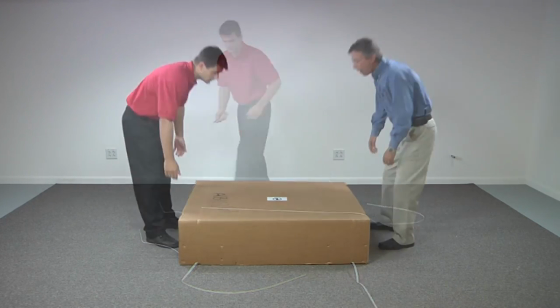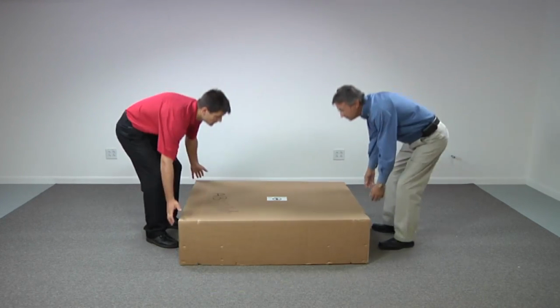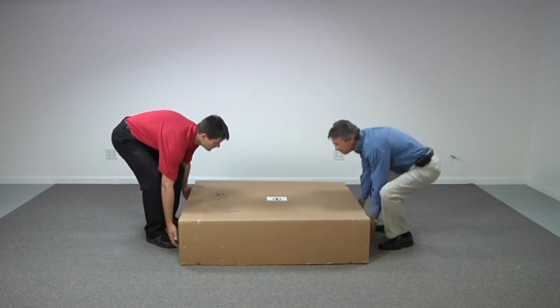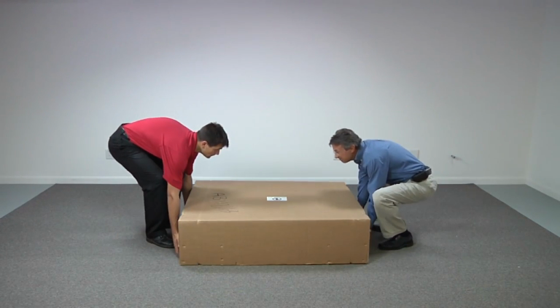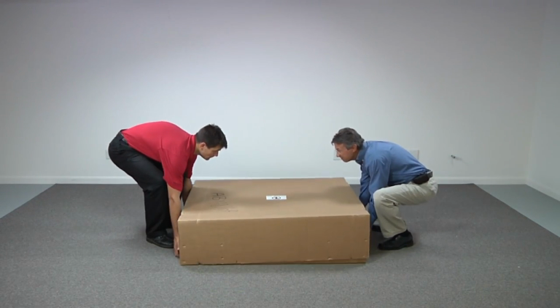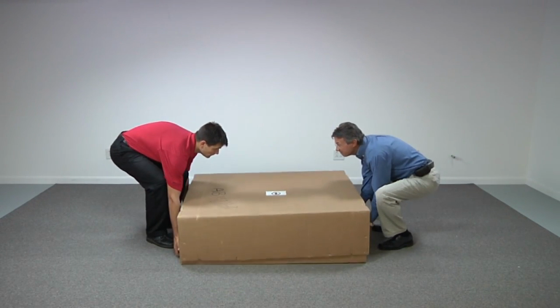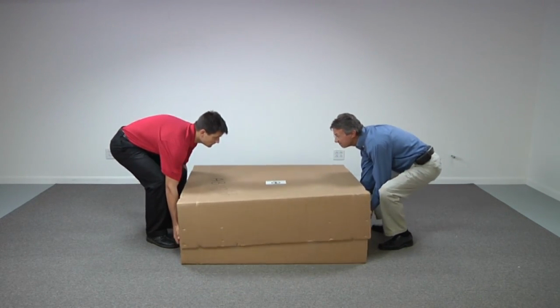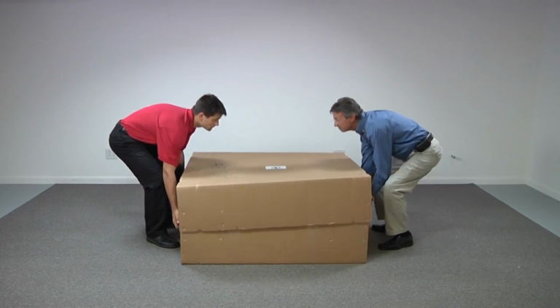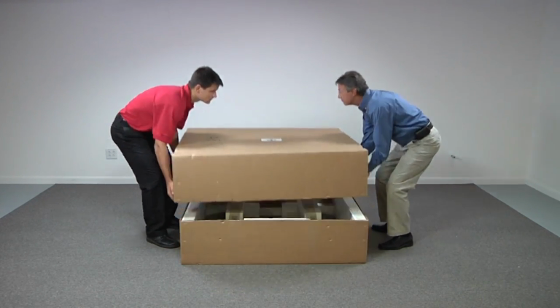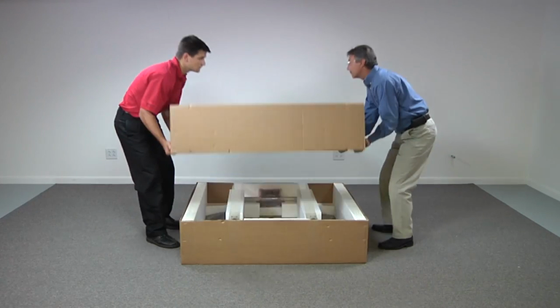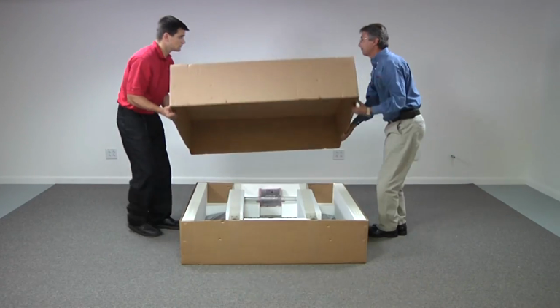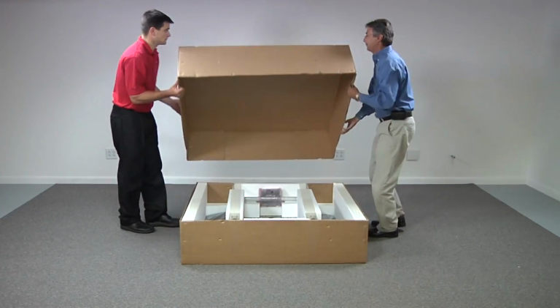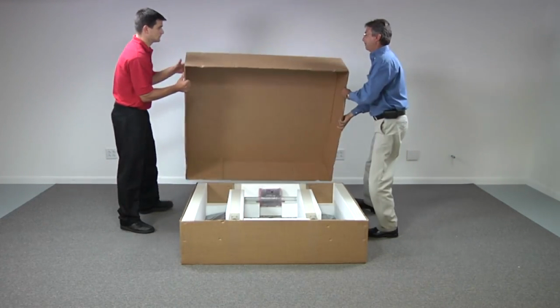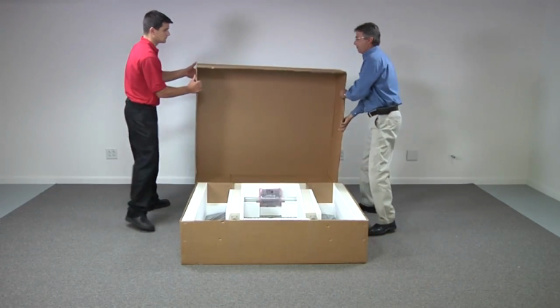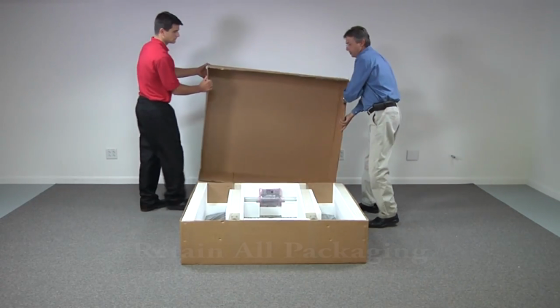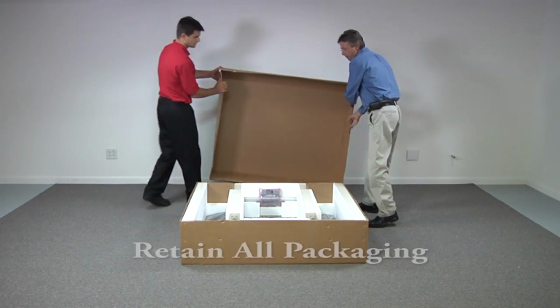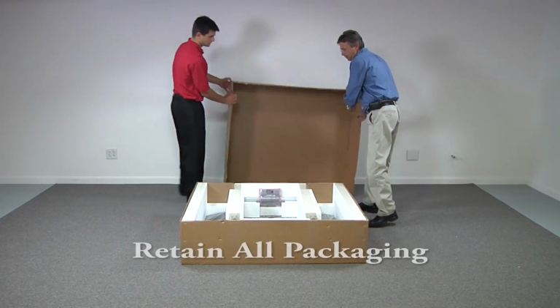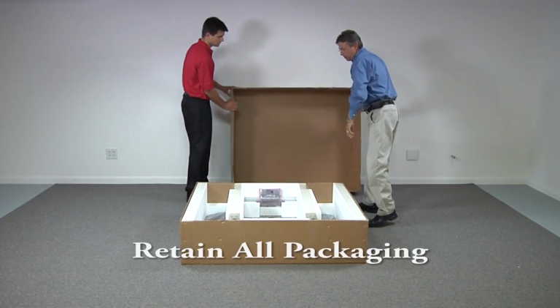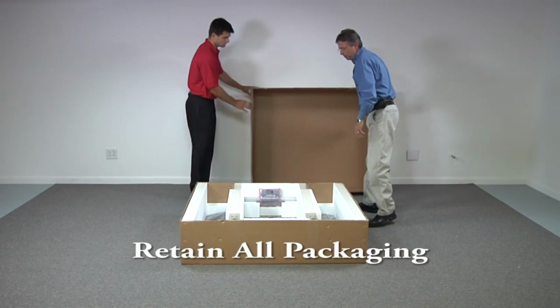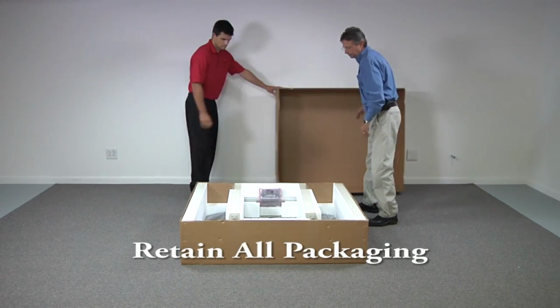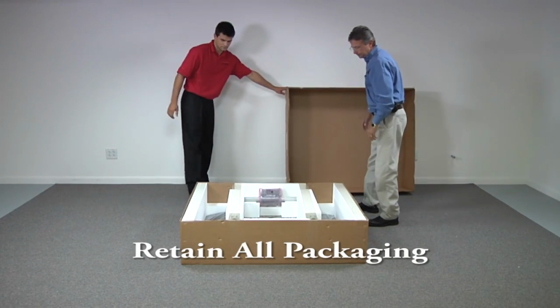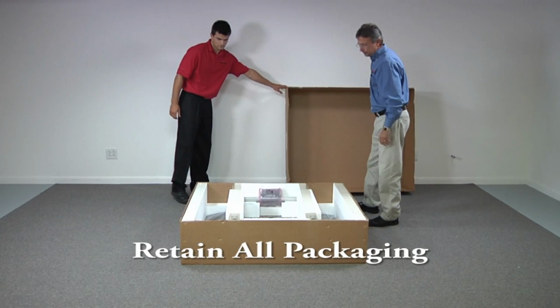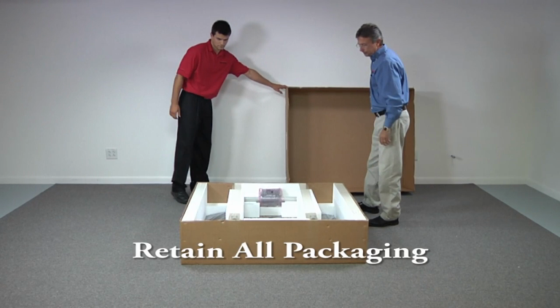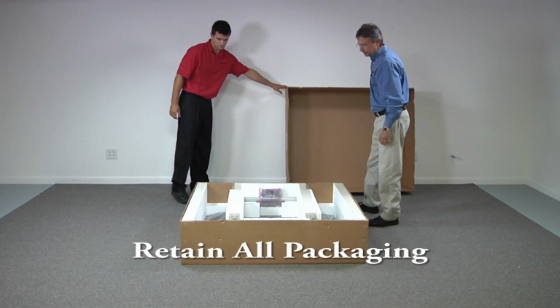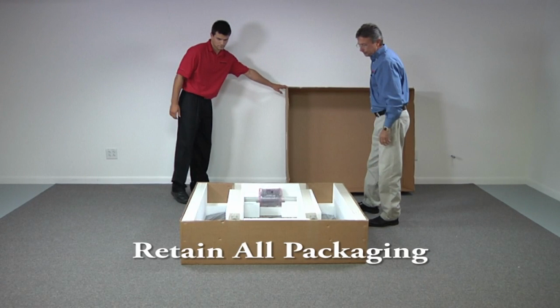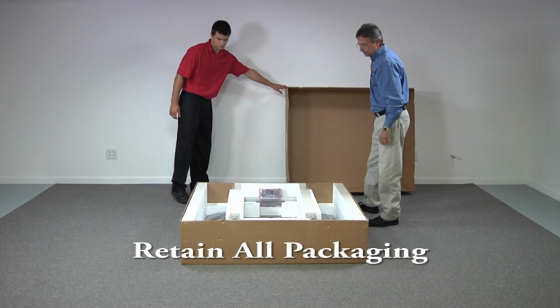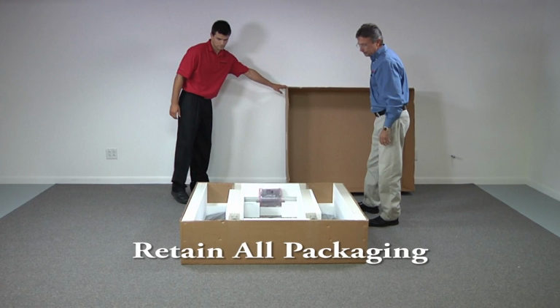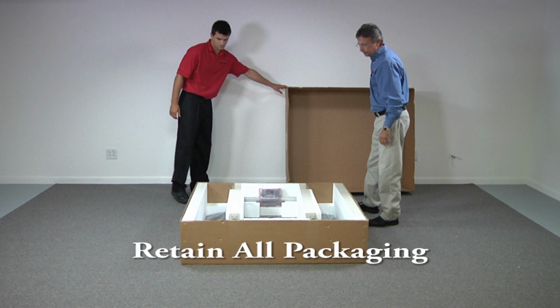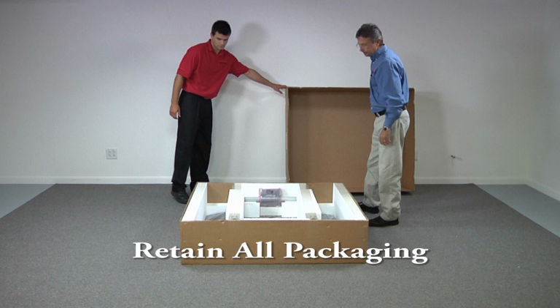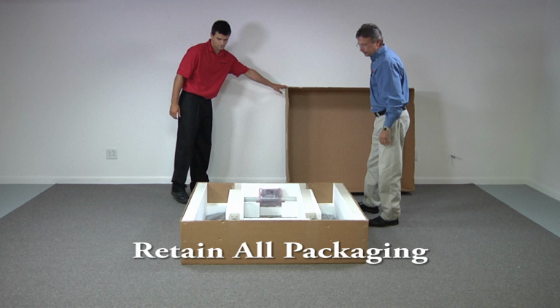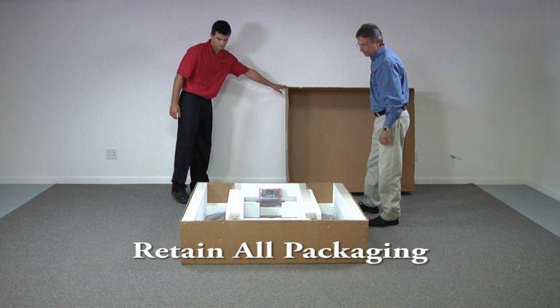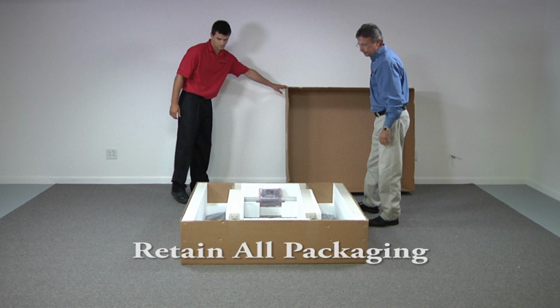Using two people, remove the top carton. It is important to retain all packaging in case the unit must be returned for modification, recalibration, or repair.